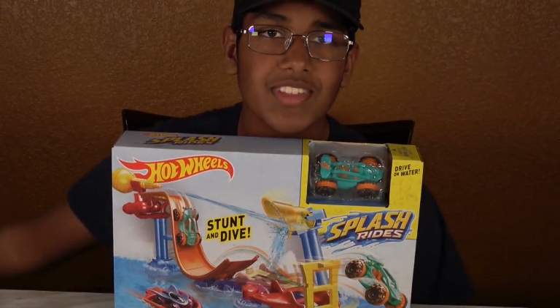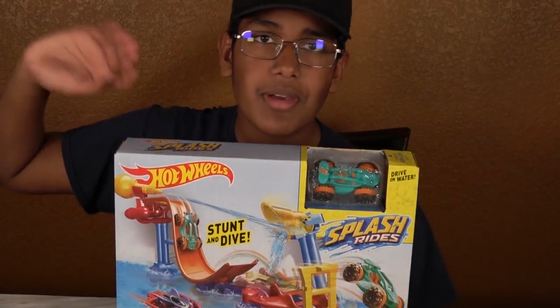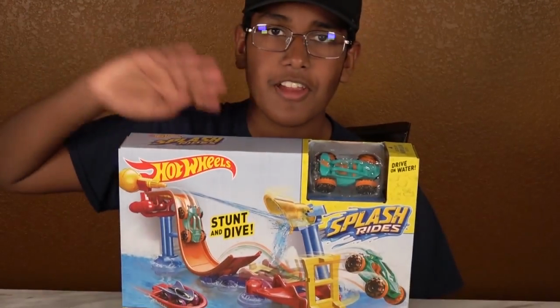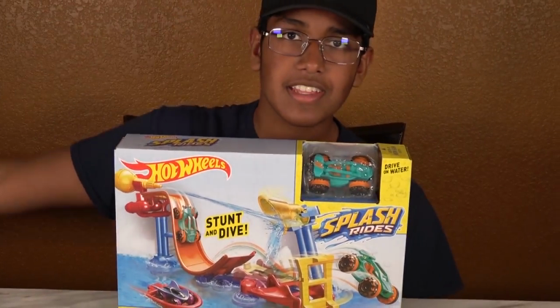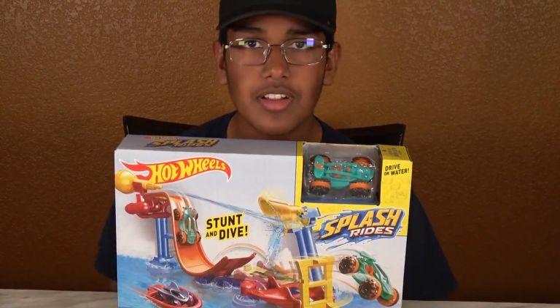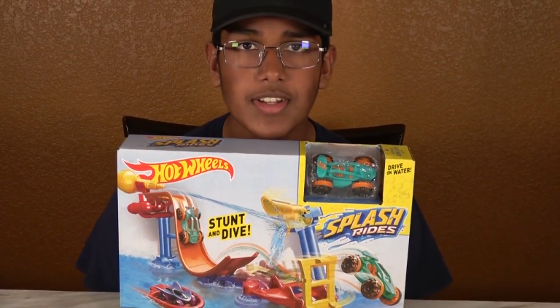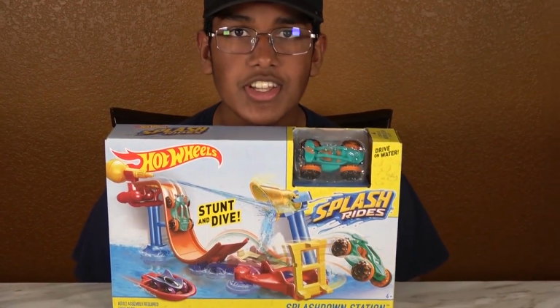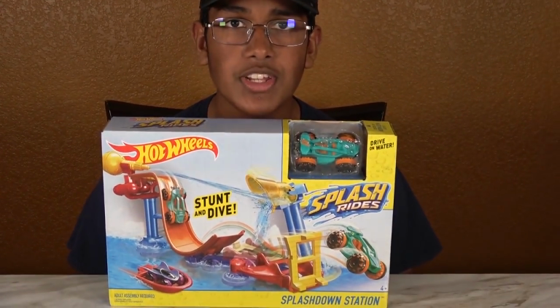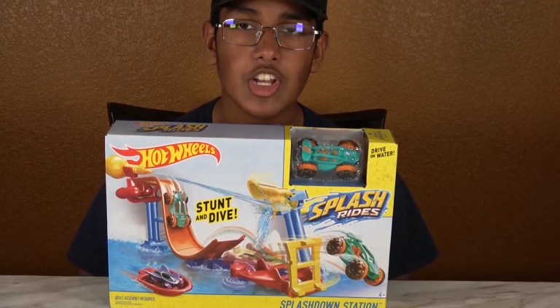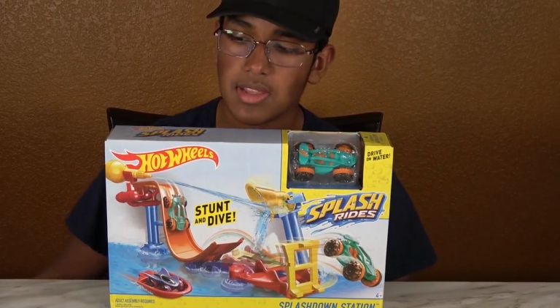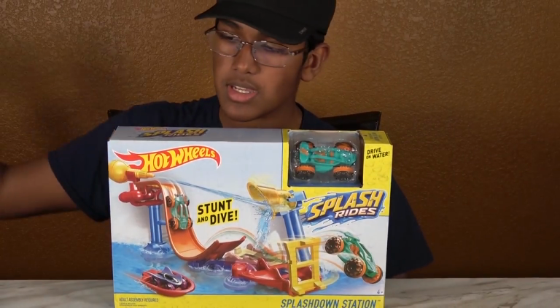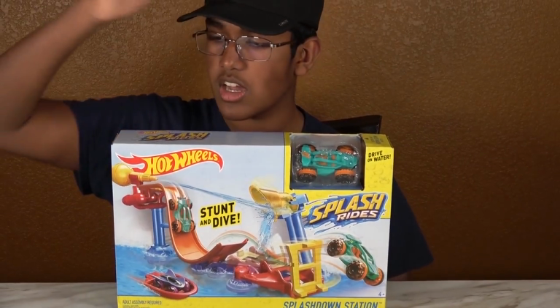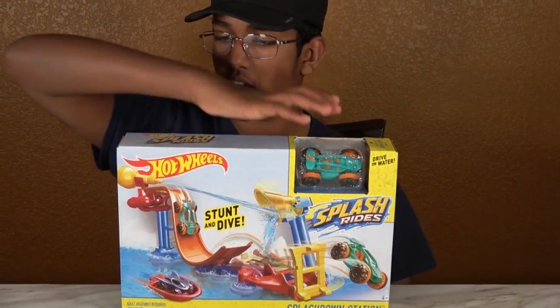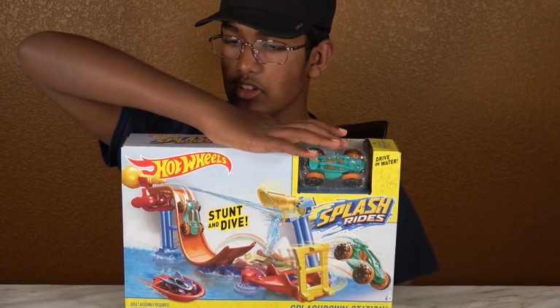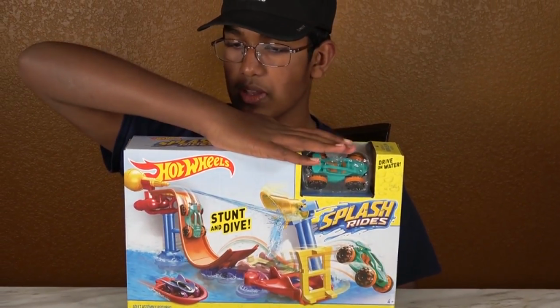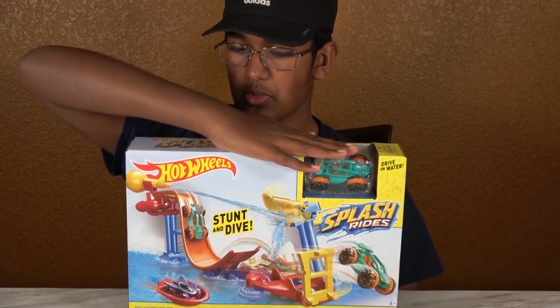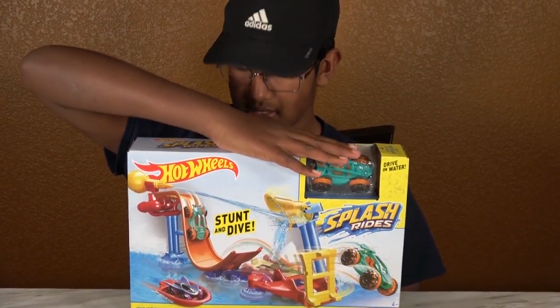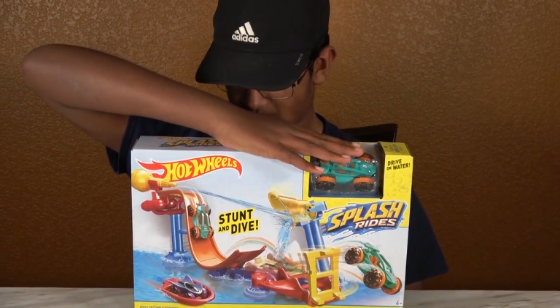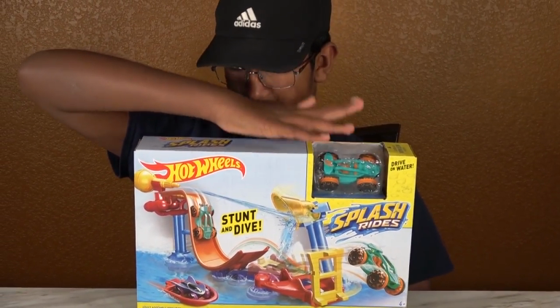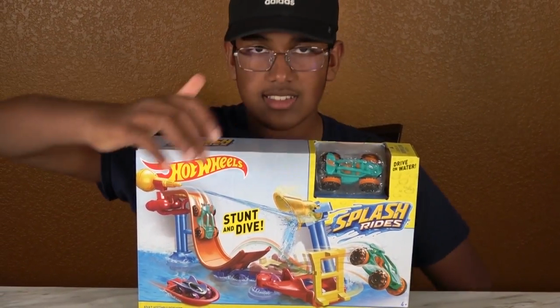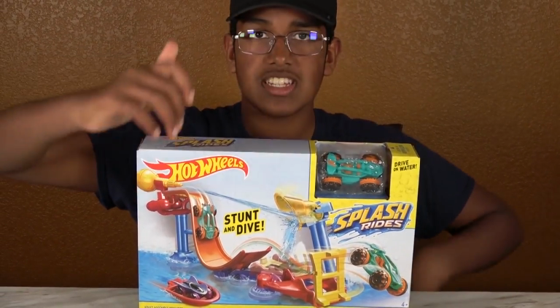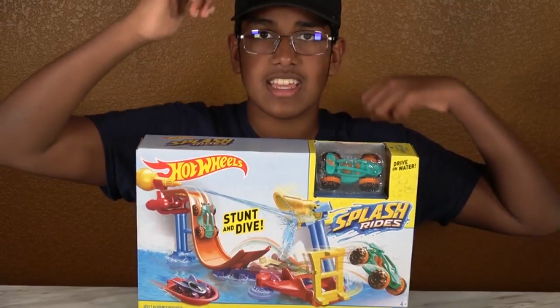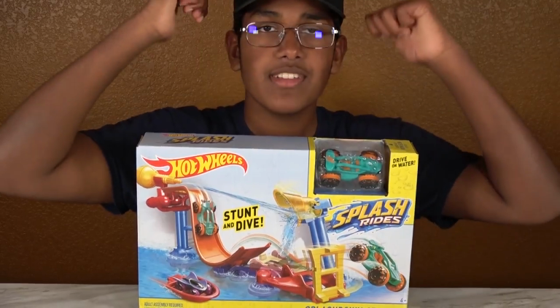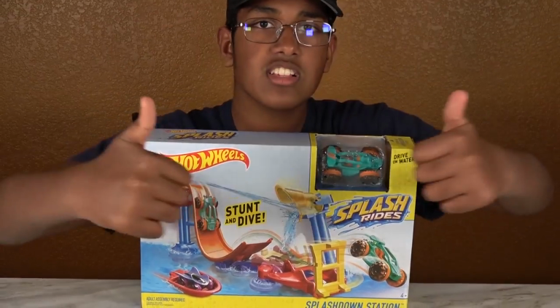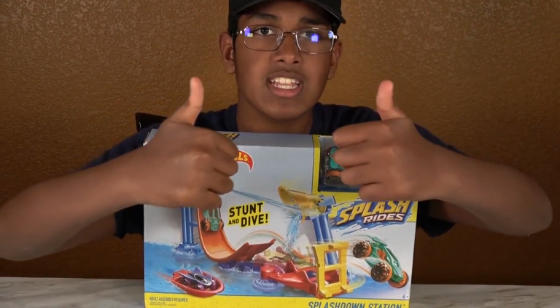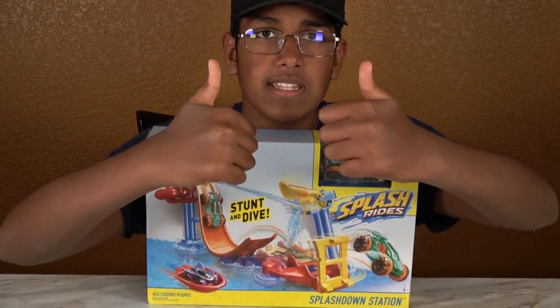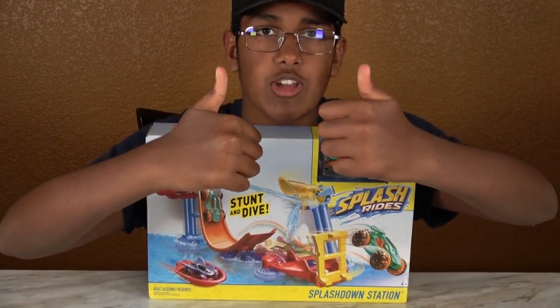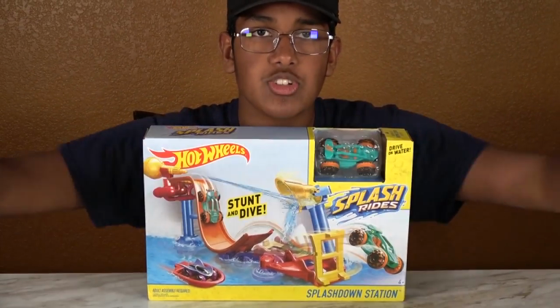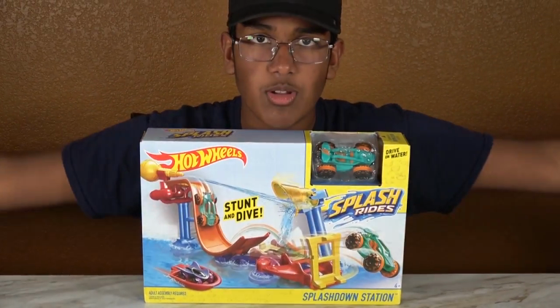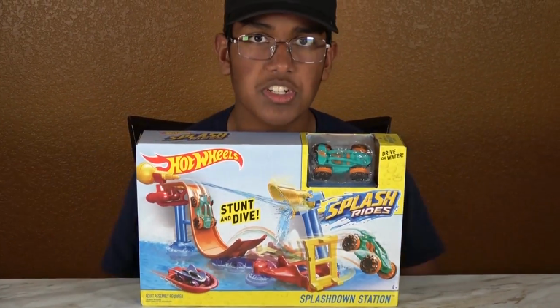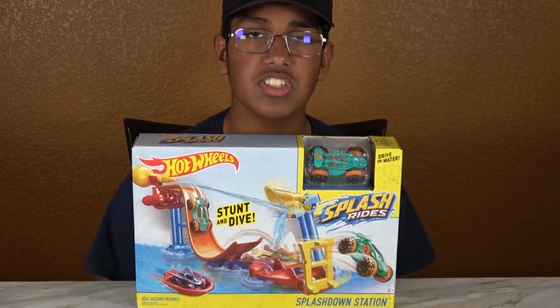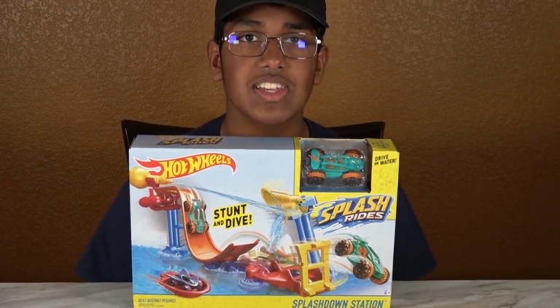Hello my friends, welcome to our show. Today we're going to be playing with the Hot Wheels Splash Drive Splash Down Station. If you like this video, please subscribe to our channel. I hope you're enjoying this video.